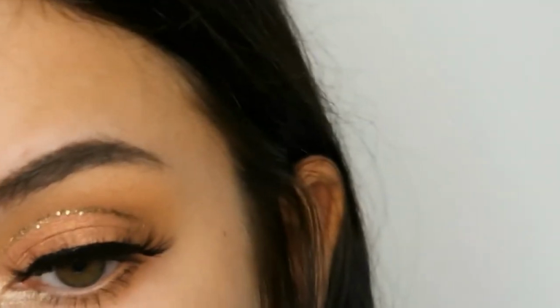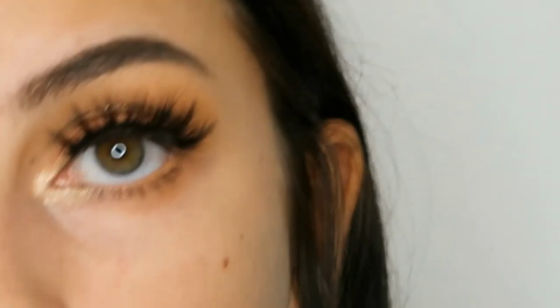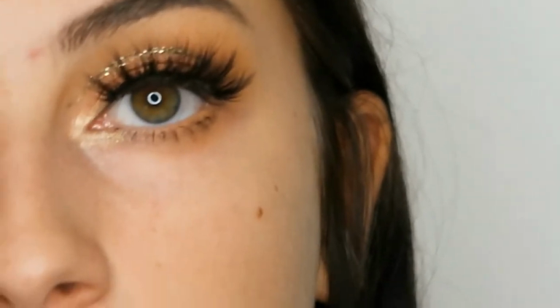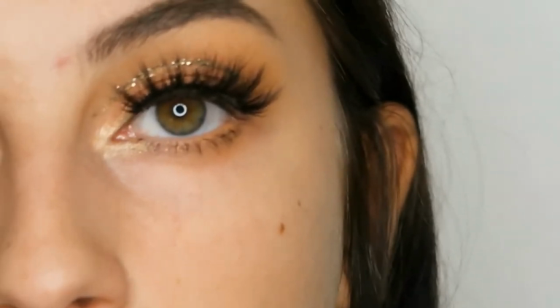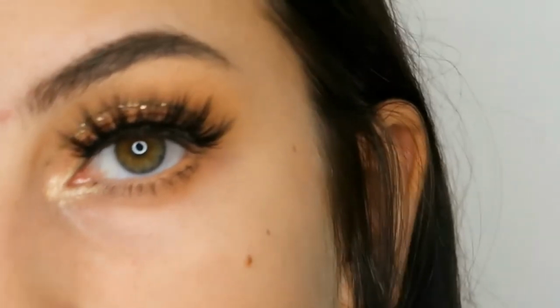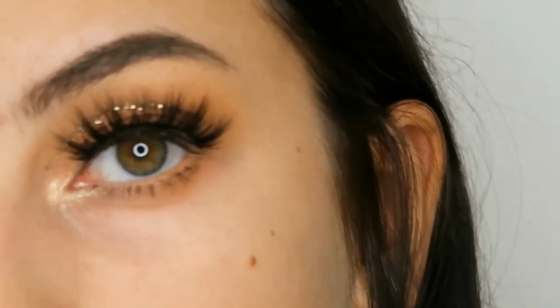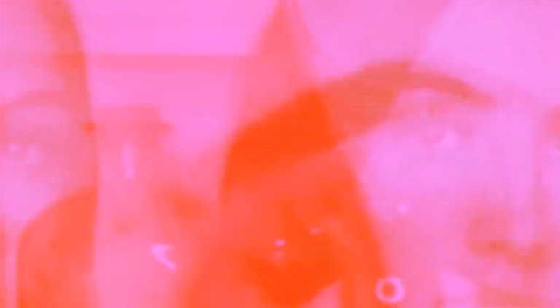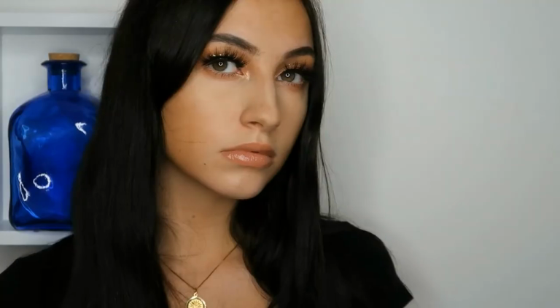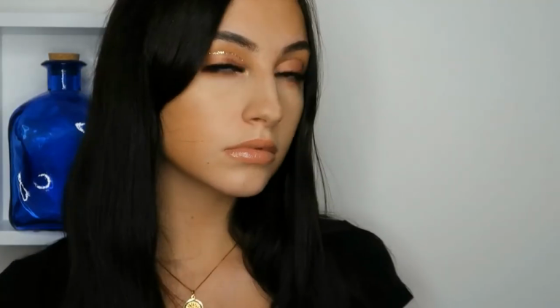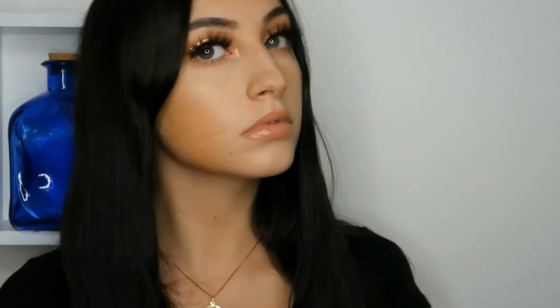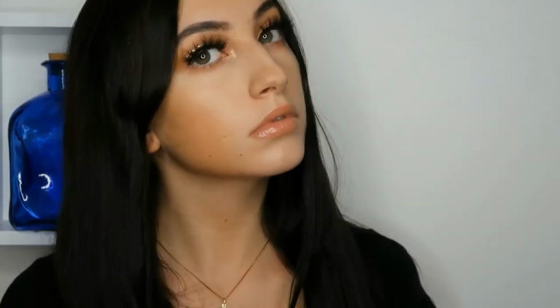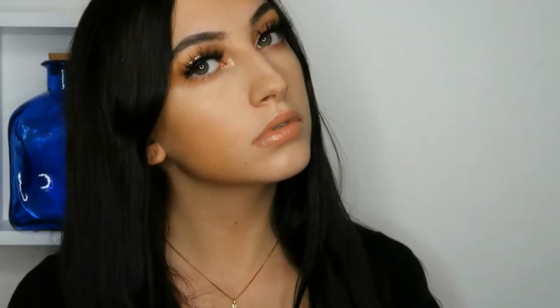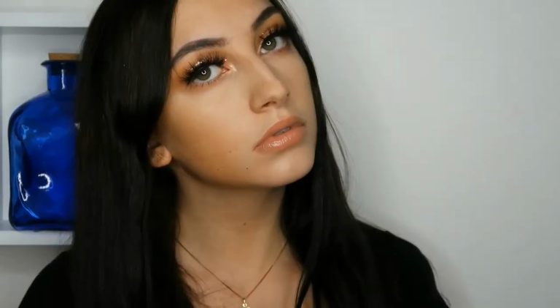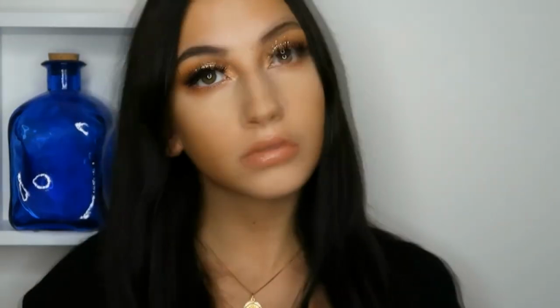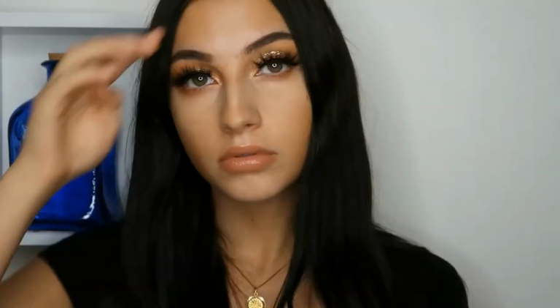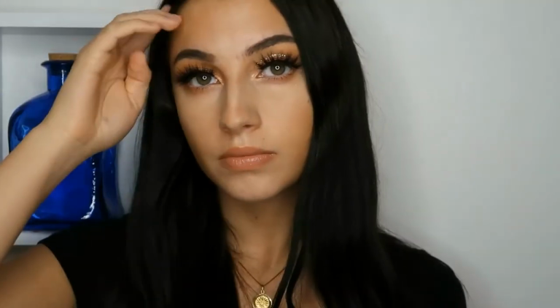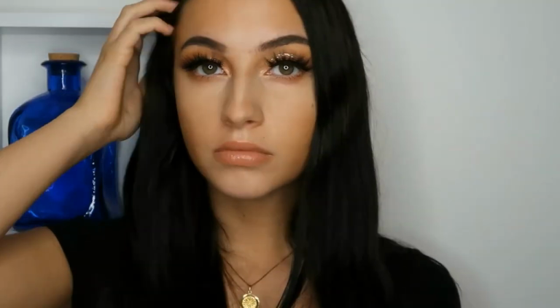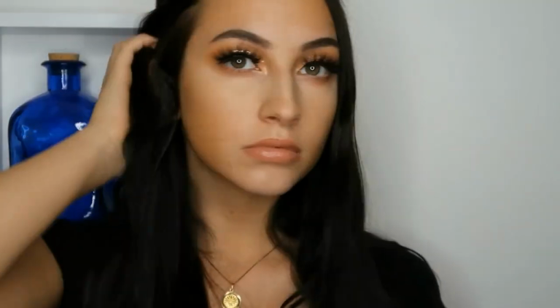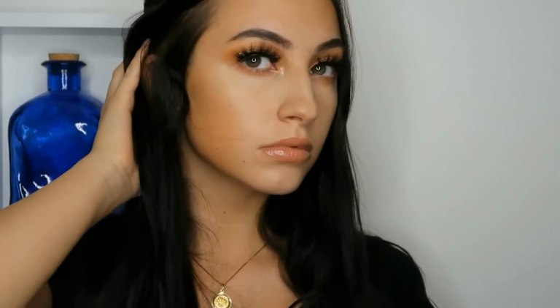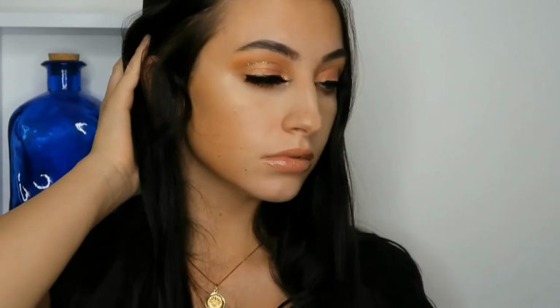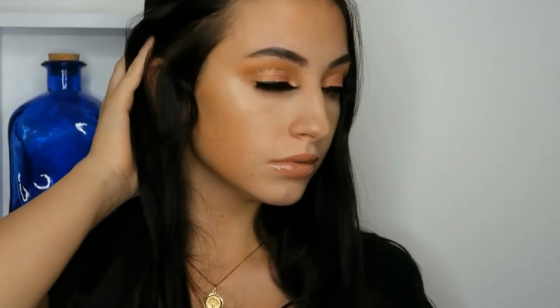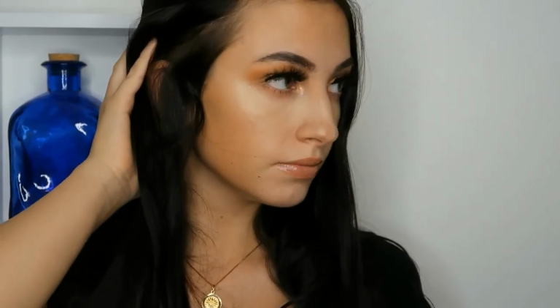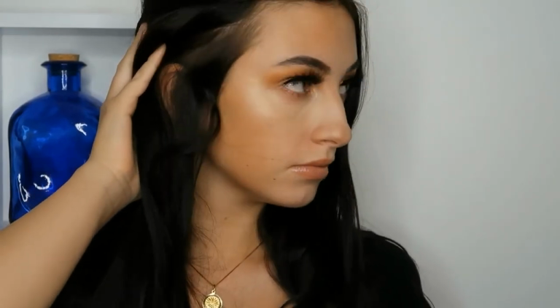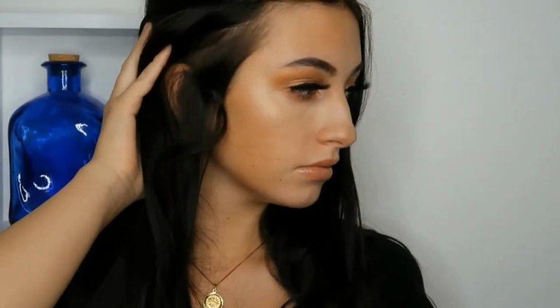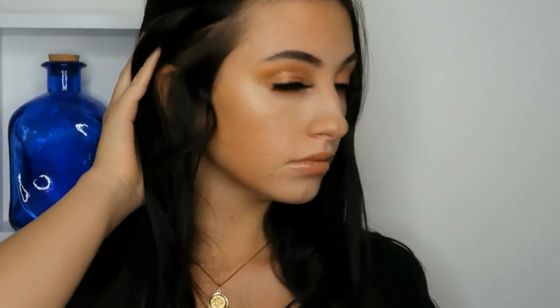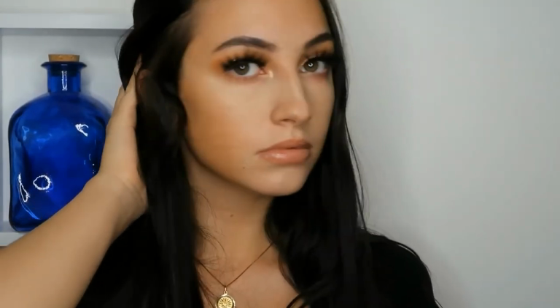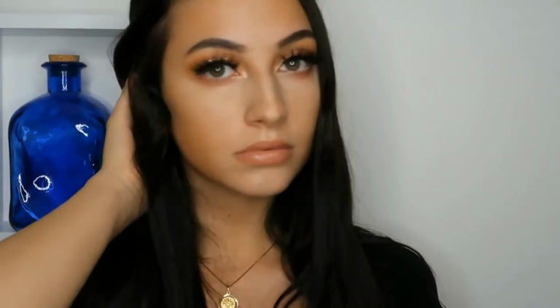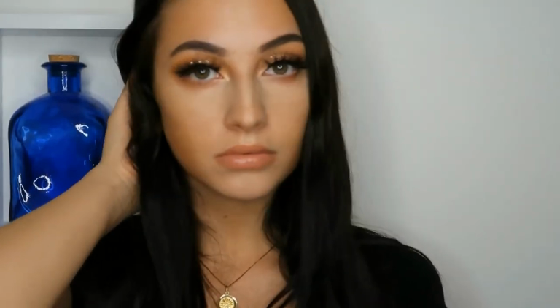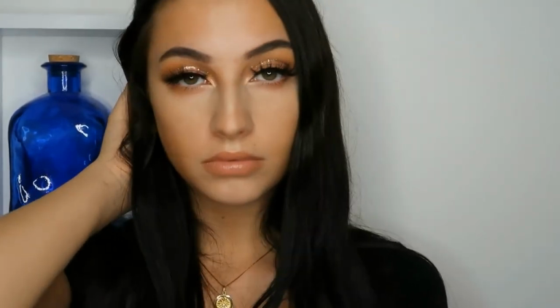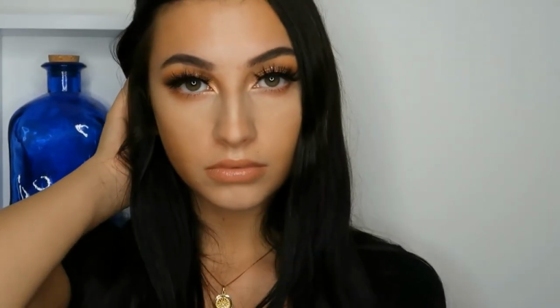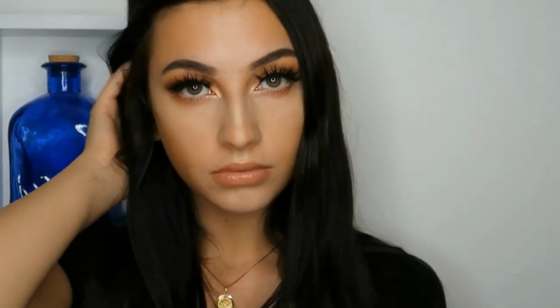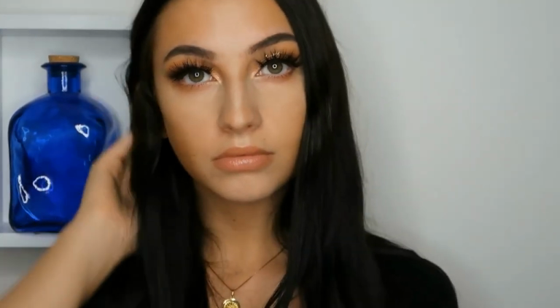I just went ahead and did my other eye and the rest of my face, and this is the finished result. I hope you enjoyed and don't forget to like and subscribe.